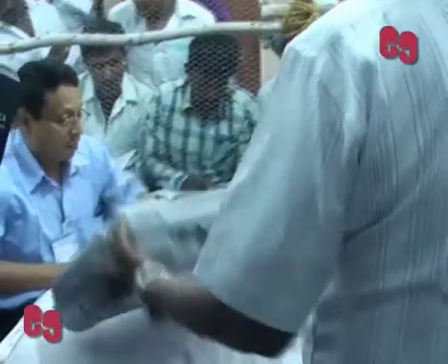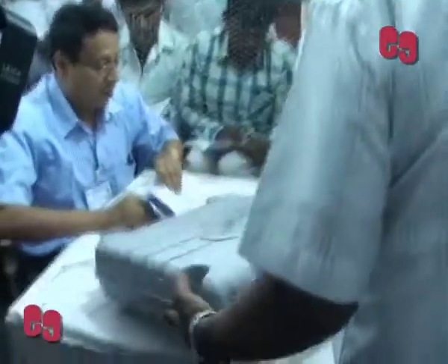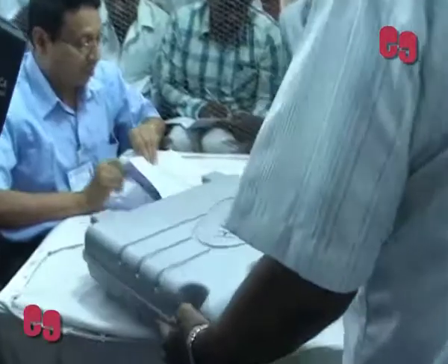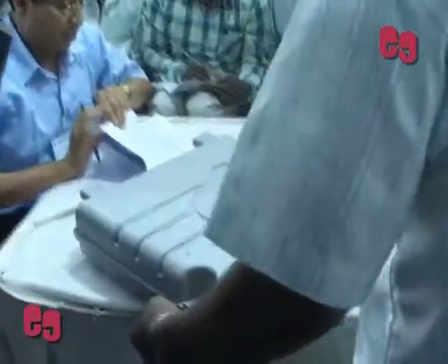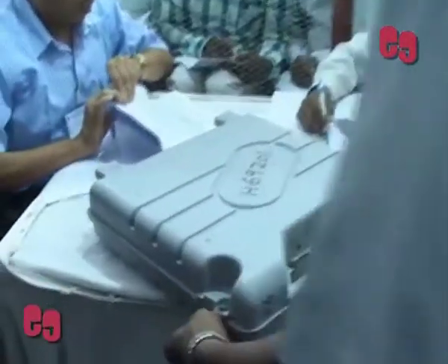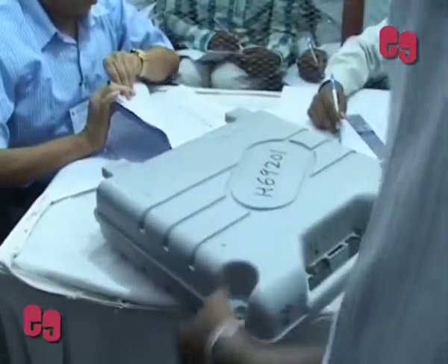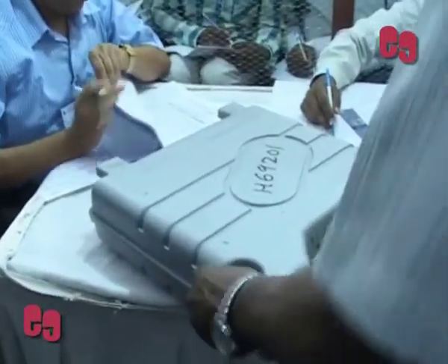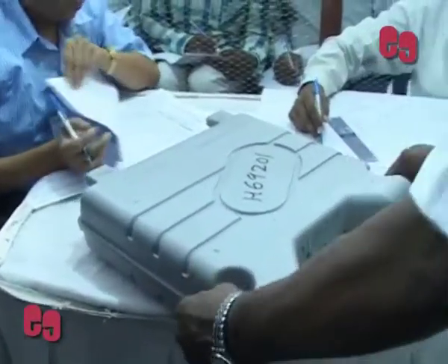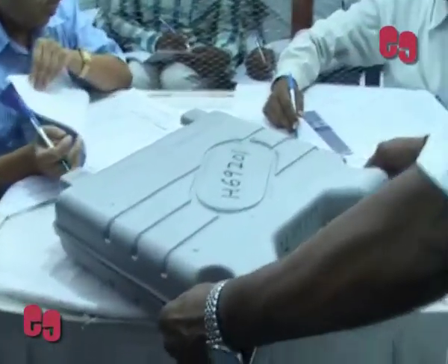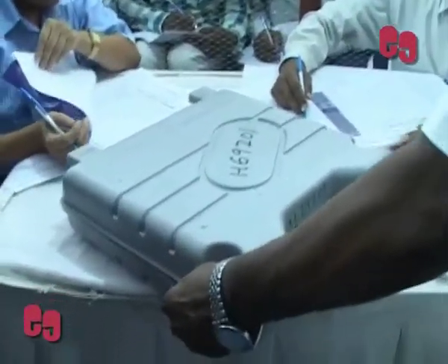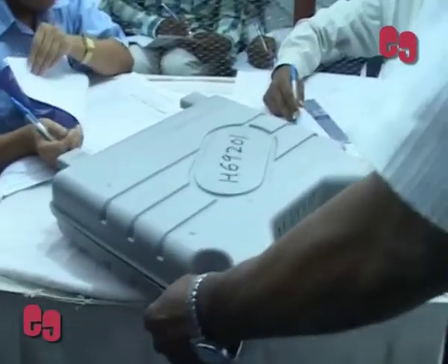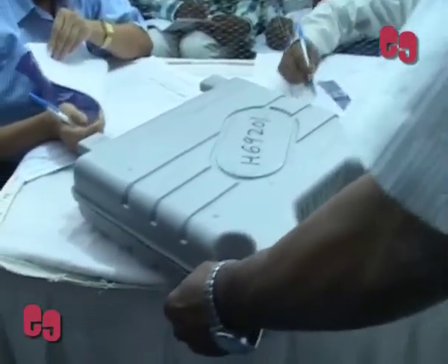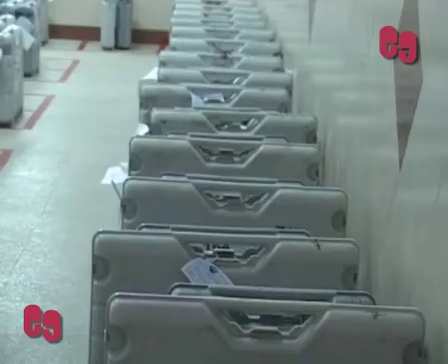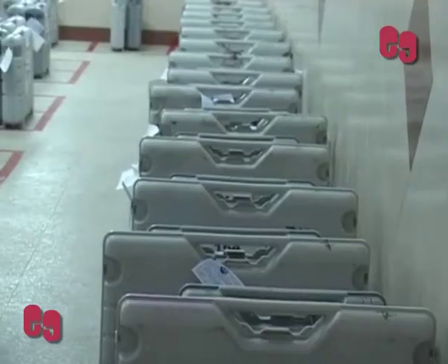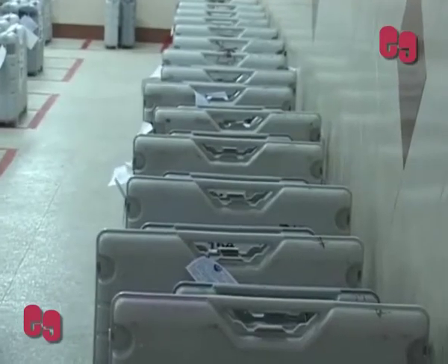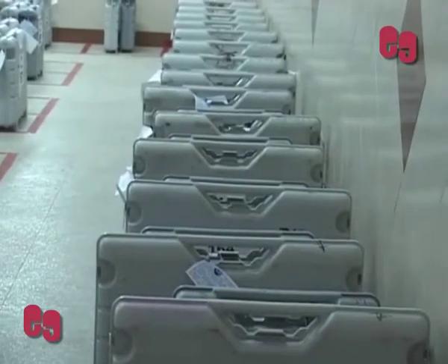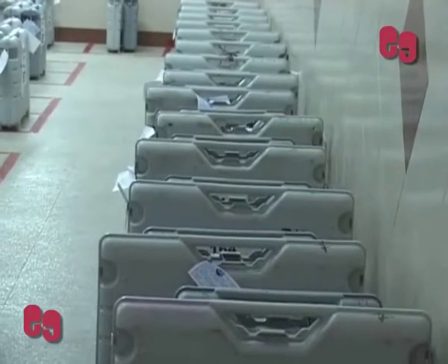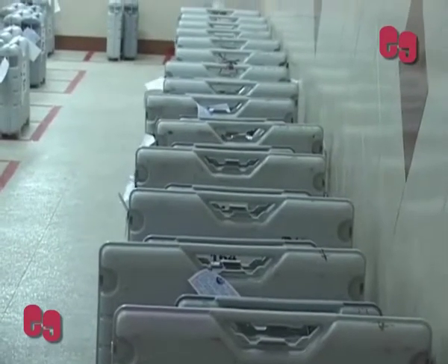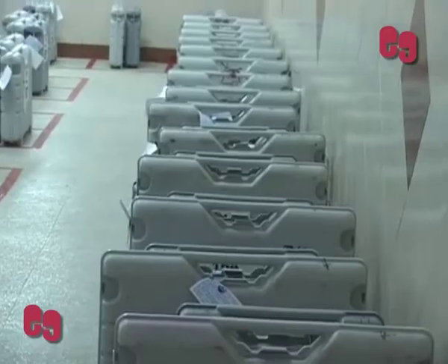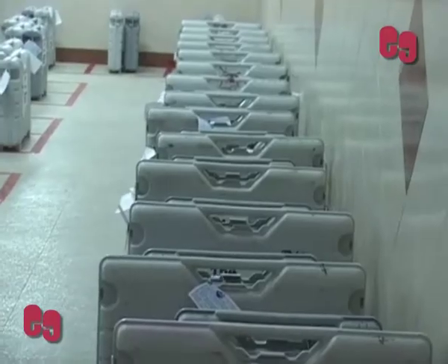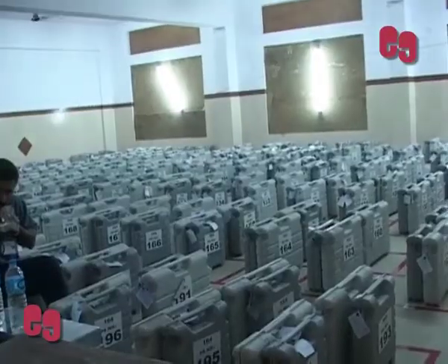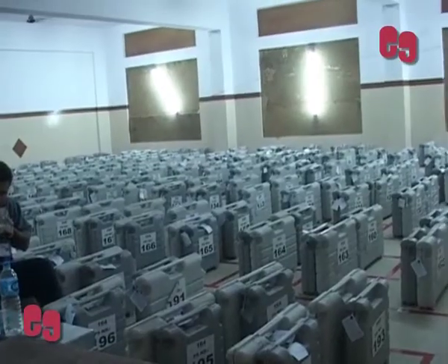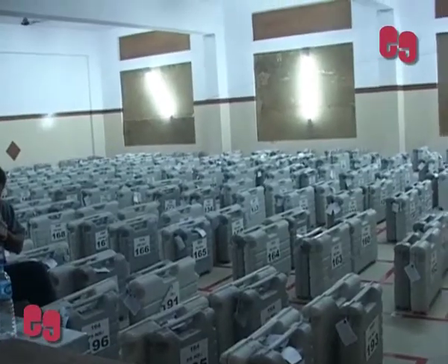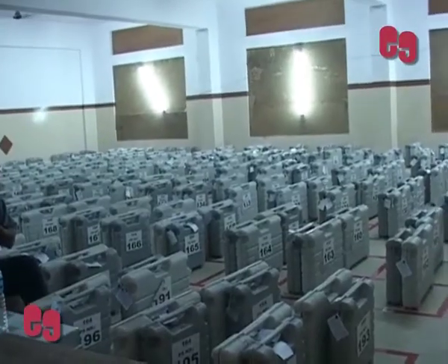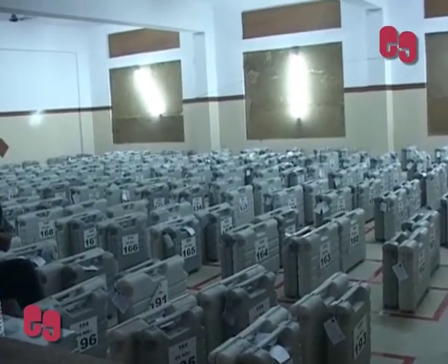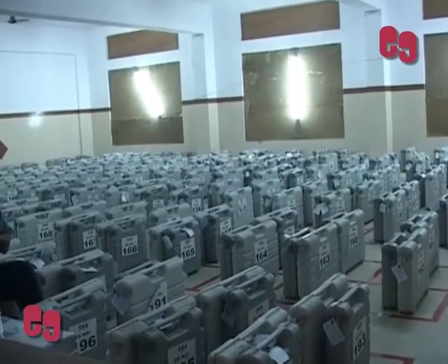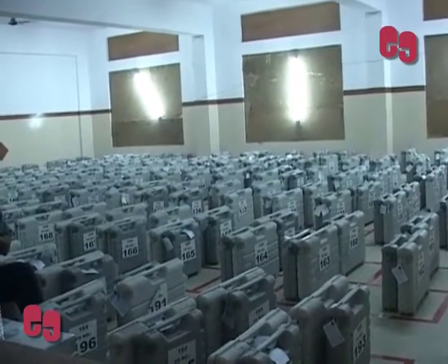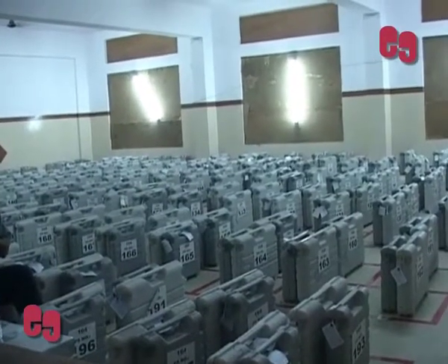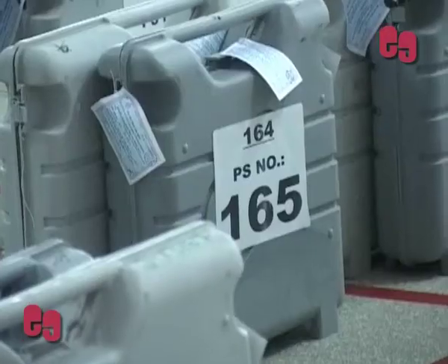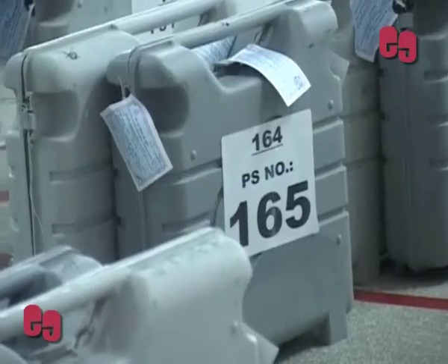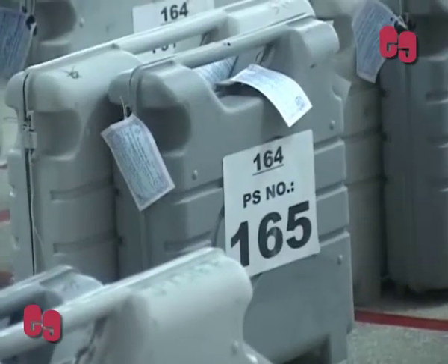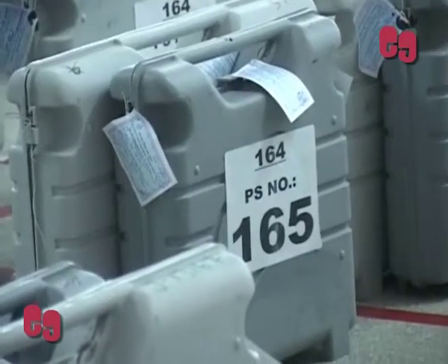Both the control unit and PADU would have to be connected with a cable. Meanwhile, at the counting centre, only the control unit is required for knowing the poll result — there is no need for the balloting unit.